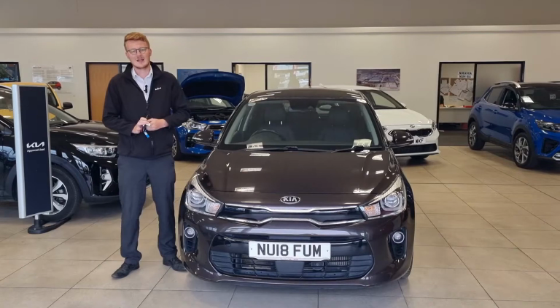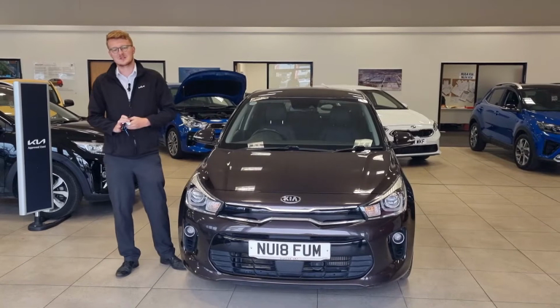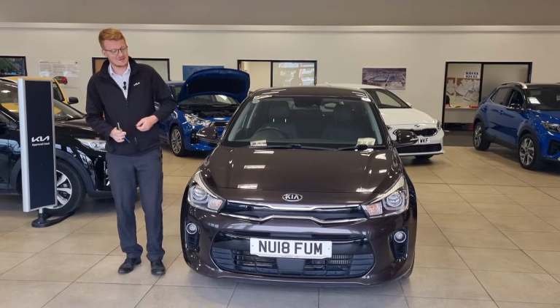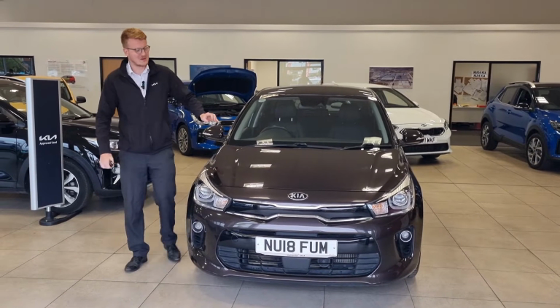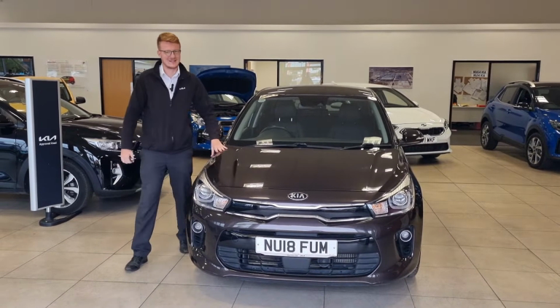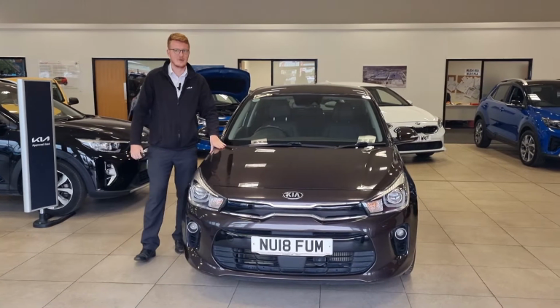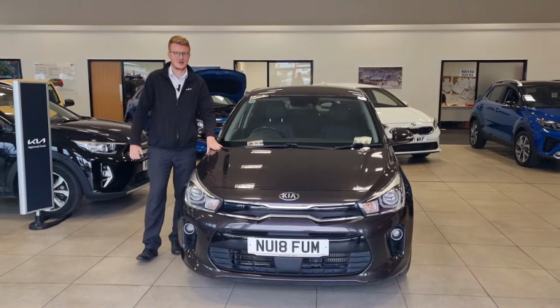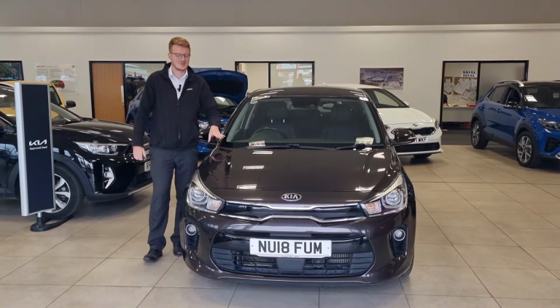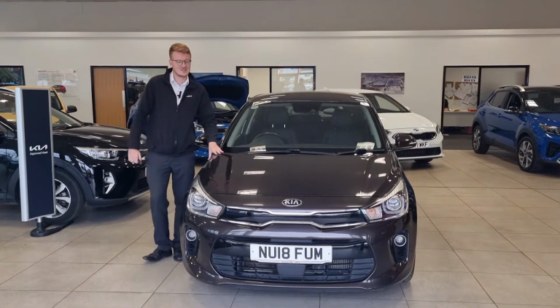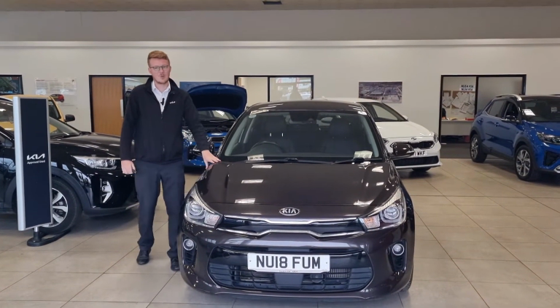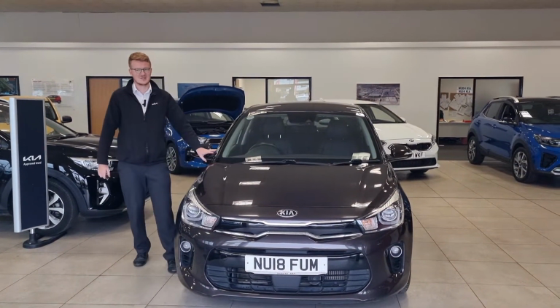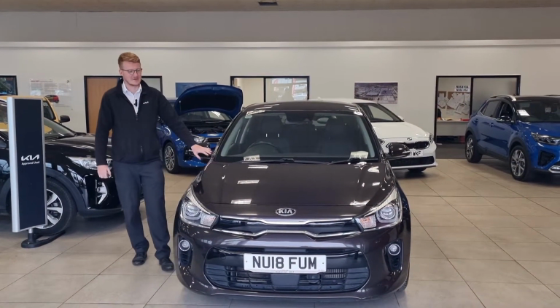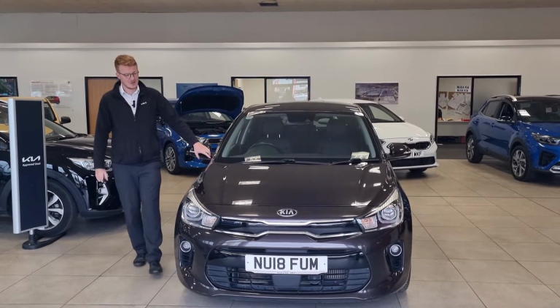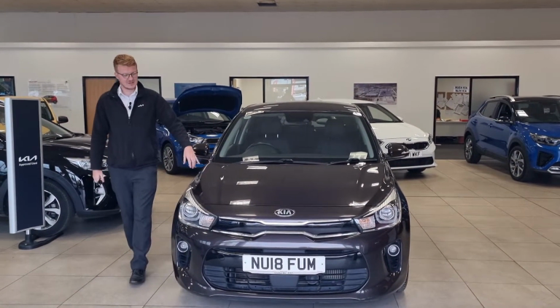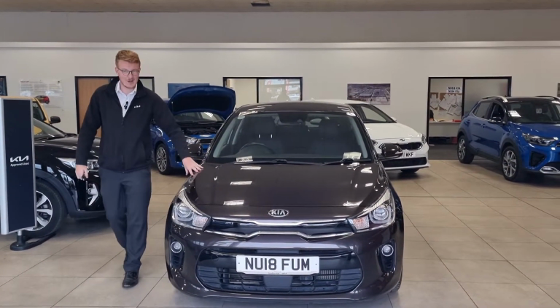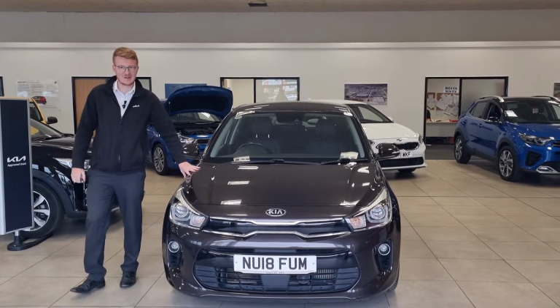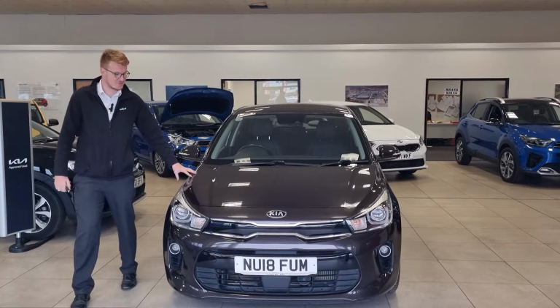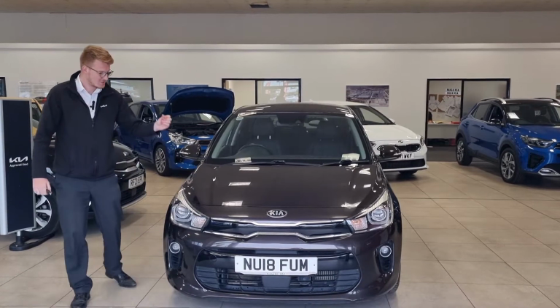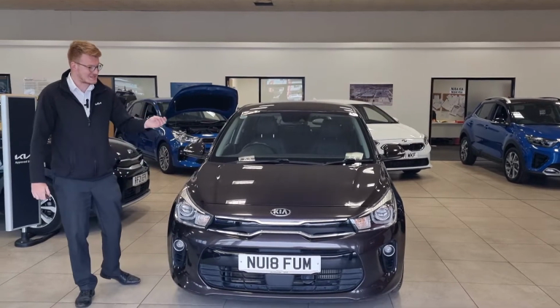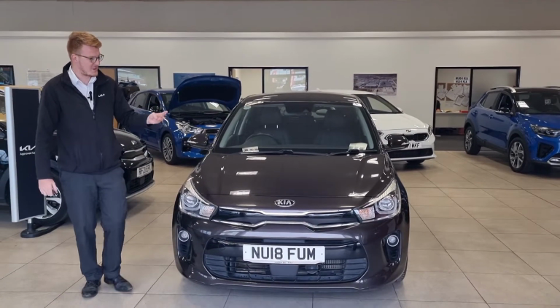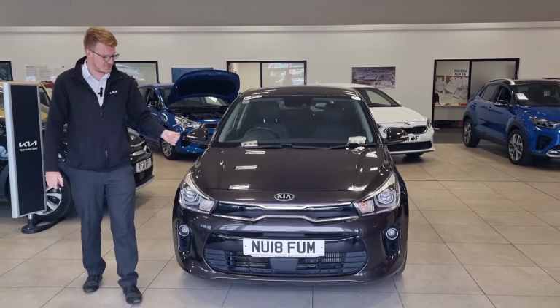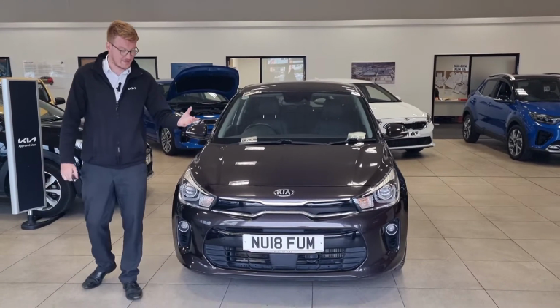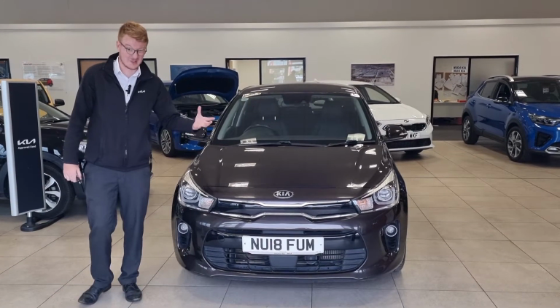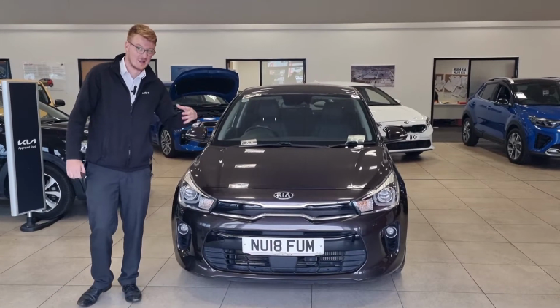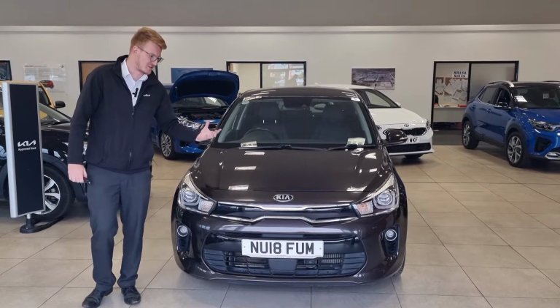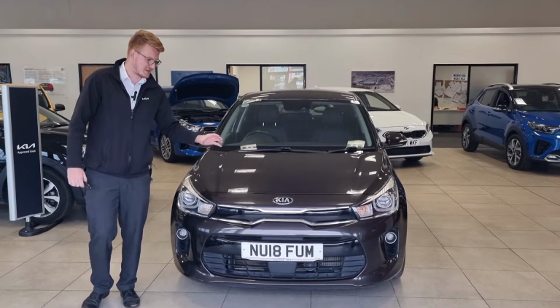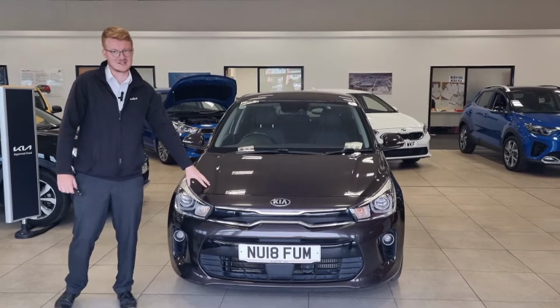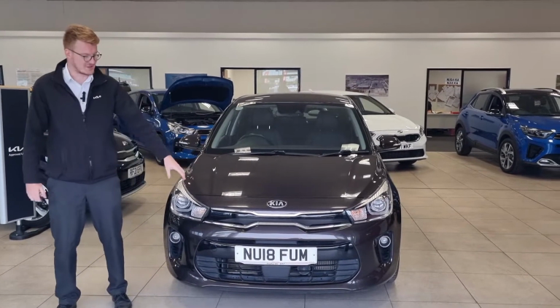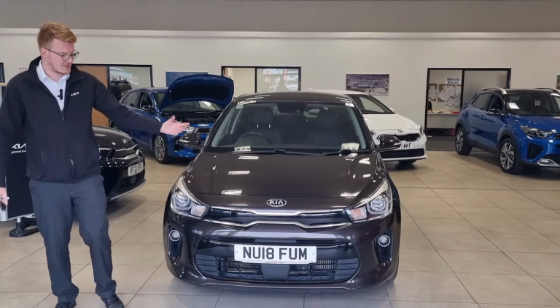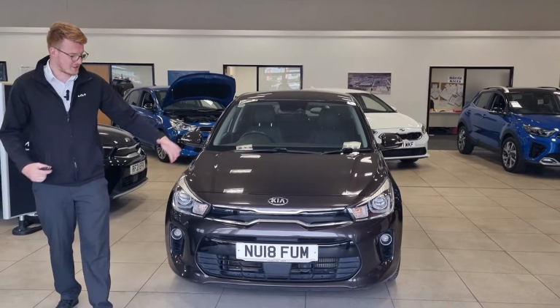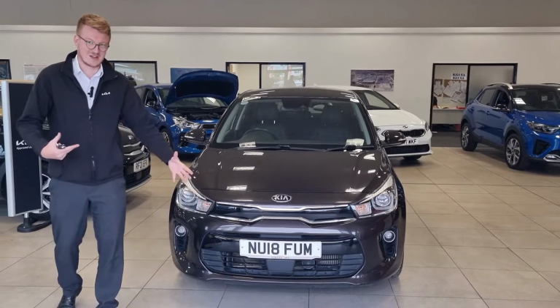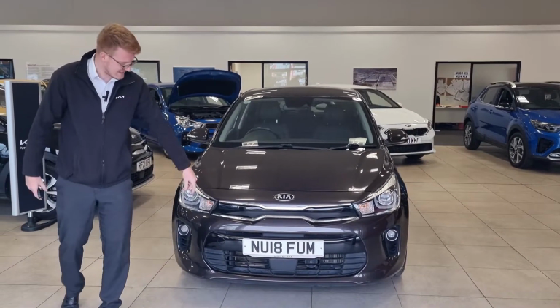Hi there, welcome to Stocks and Kia. Today I have this 2018 Kia Rio 3 — it's a 1 litre turbo petrol 6-speed manual. It comes in the Sienna brown paint finish as well. It's quite a dark brown finish, but it's a lovely finish — it's best seen in person, but hopefully this will give you an idea.